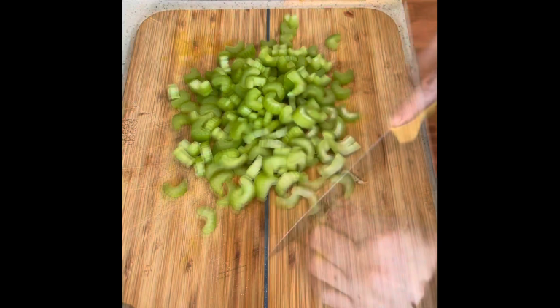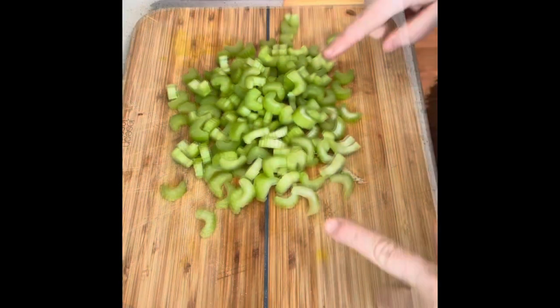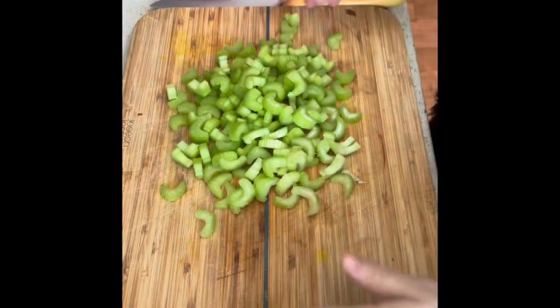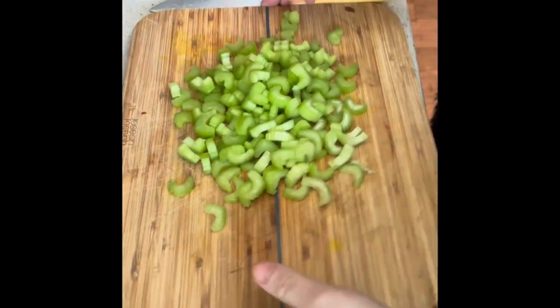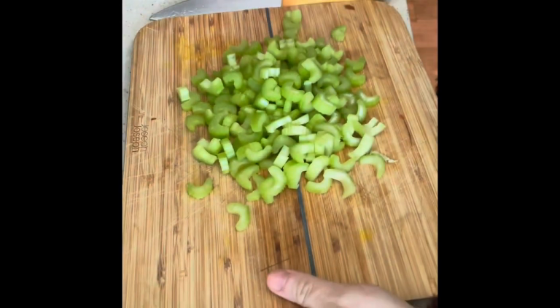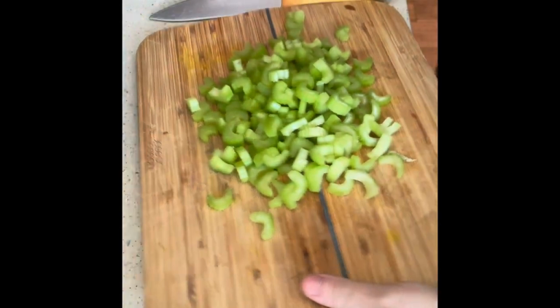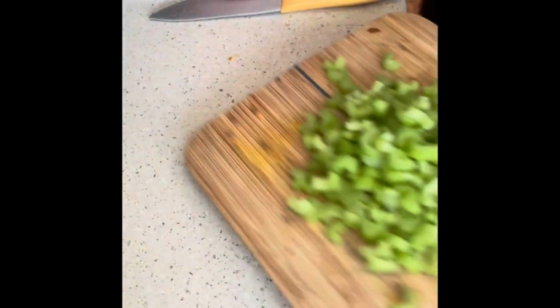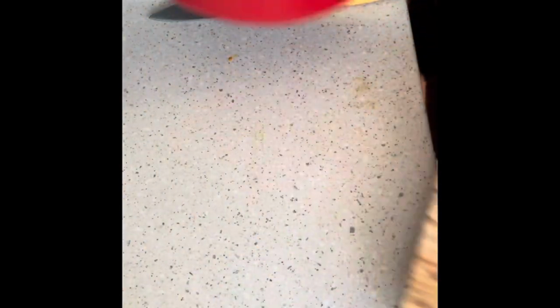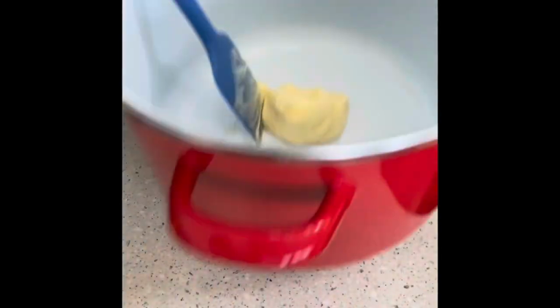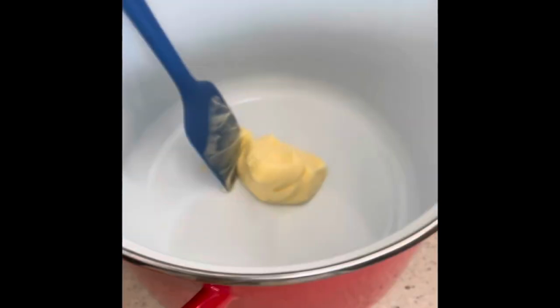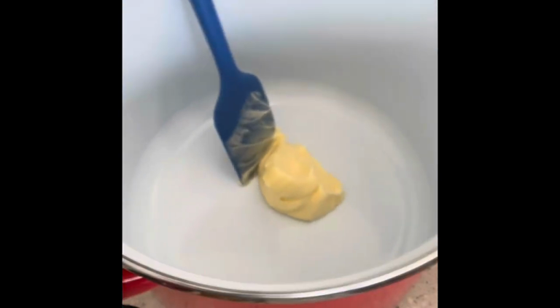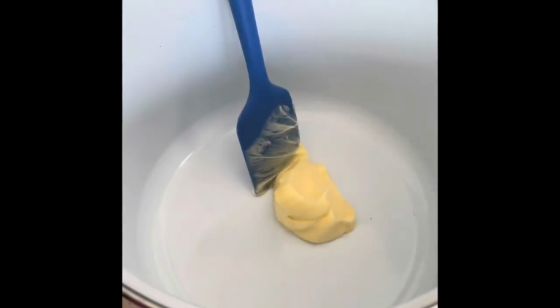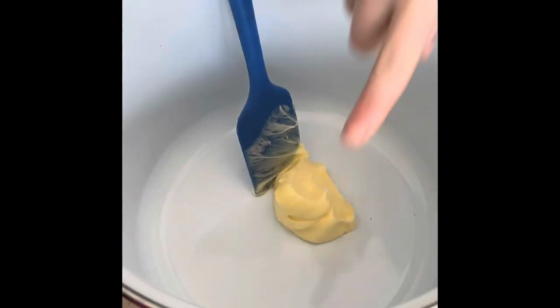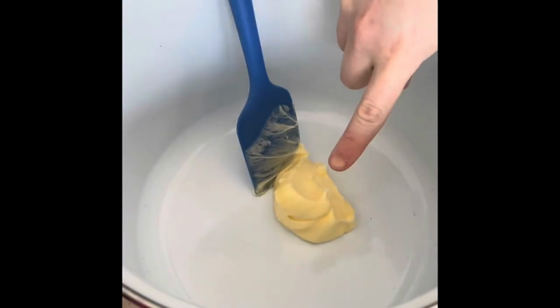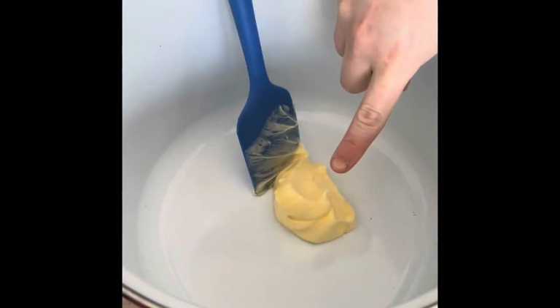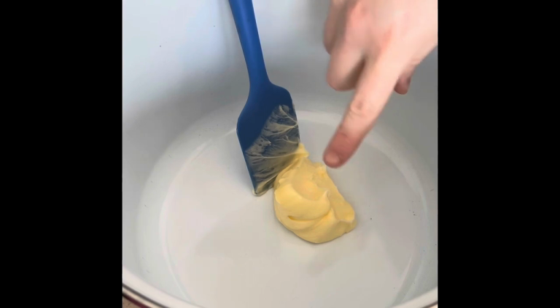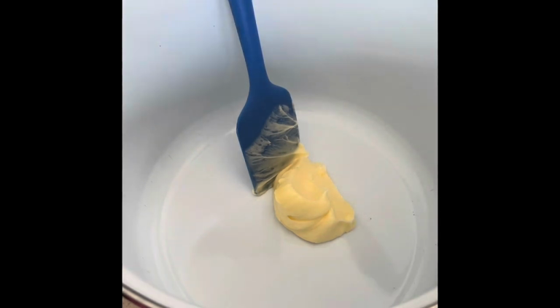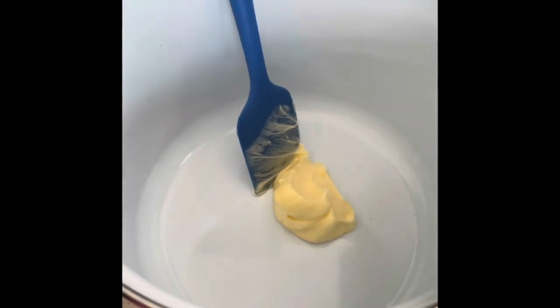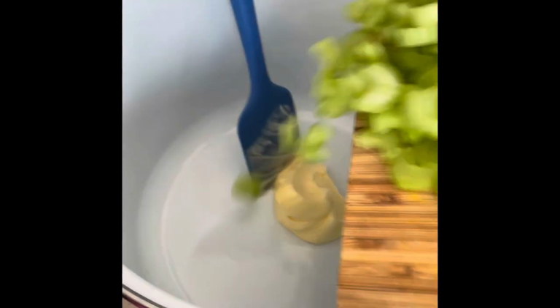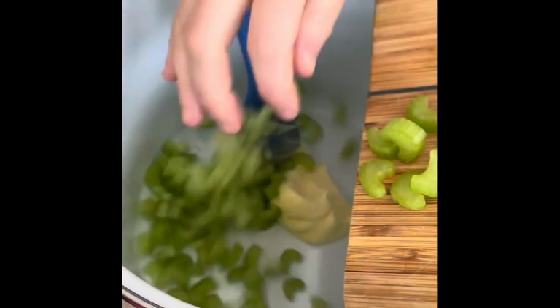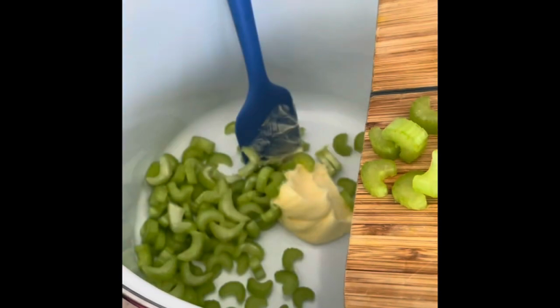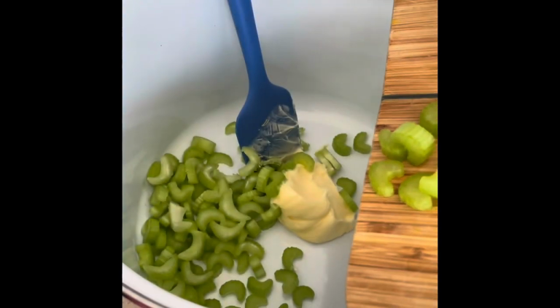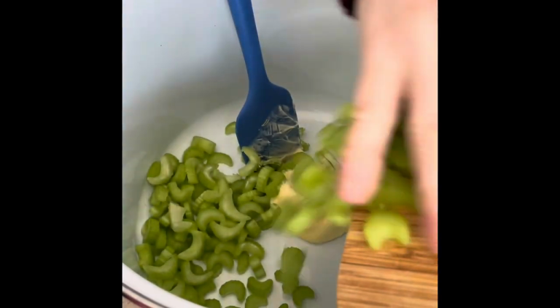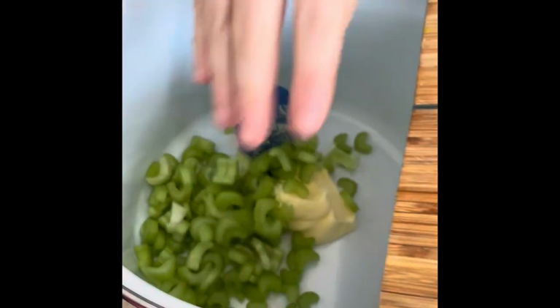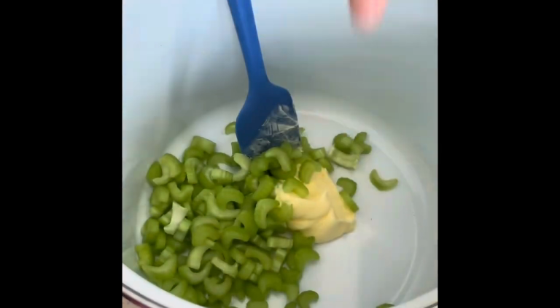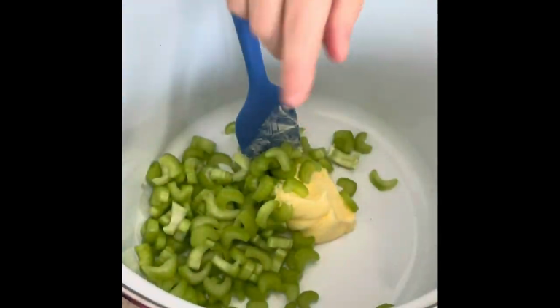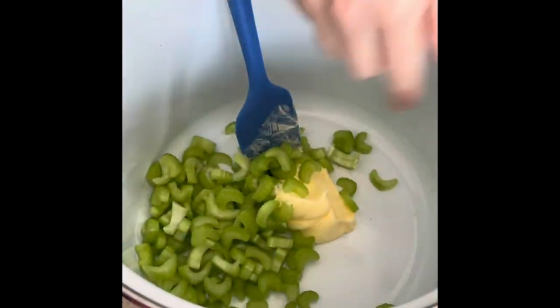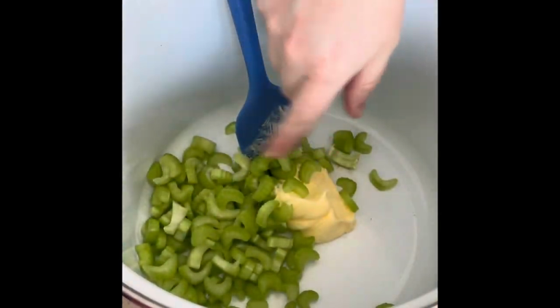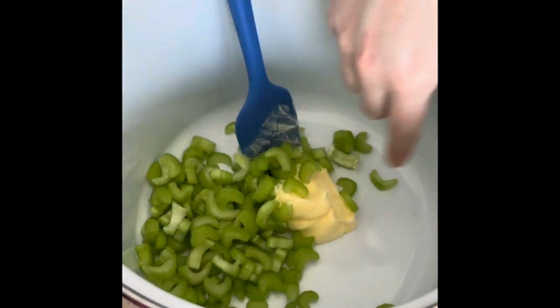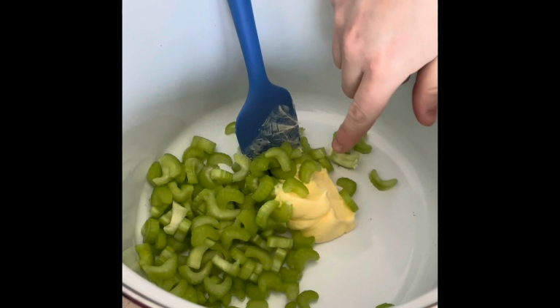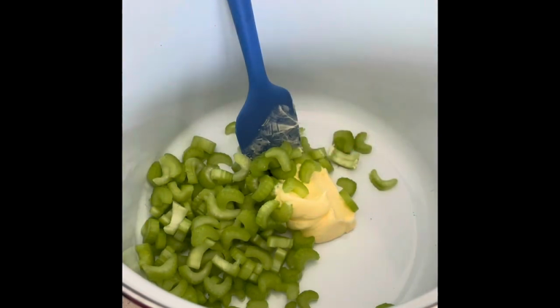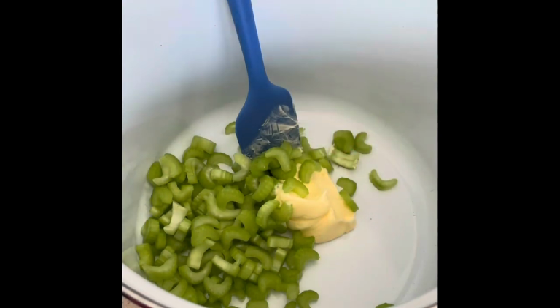Once we've chopped our celery, get your soup pot. I've measured out my butter and I want you to put the celery into the soup pot with the butter, melt the butter and start to soften the celery.